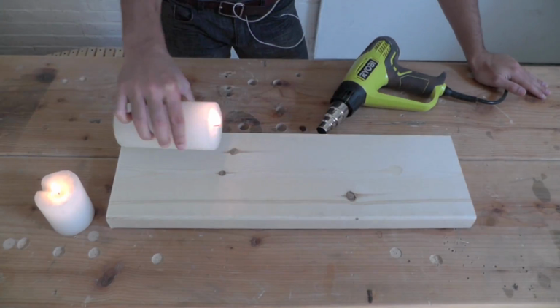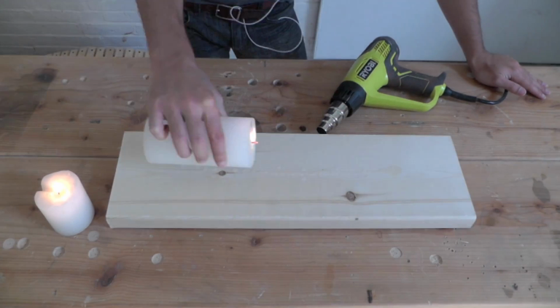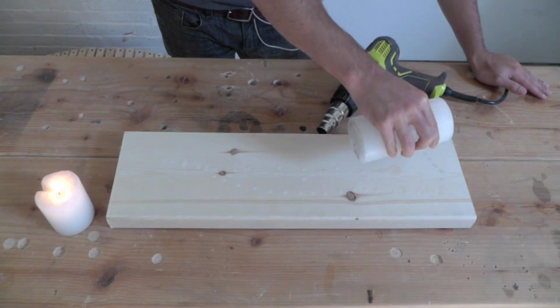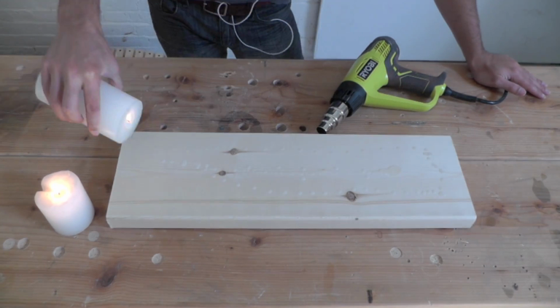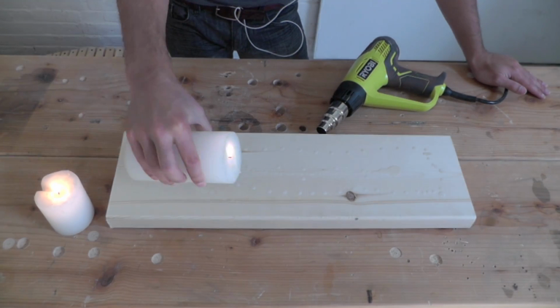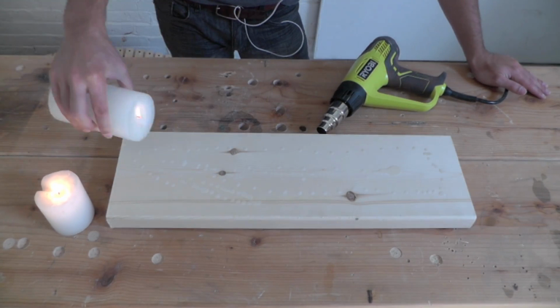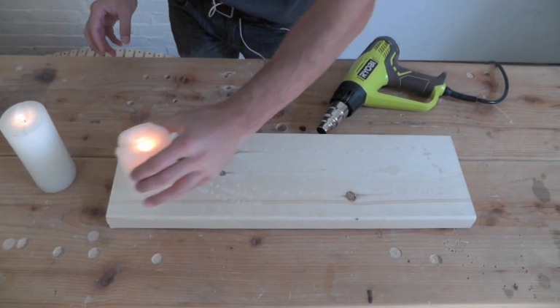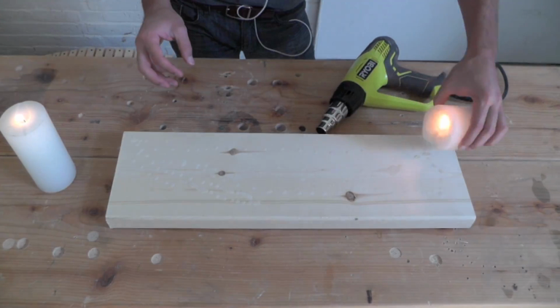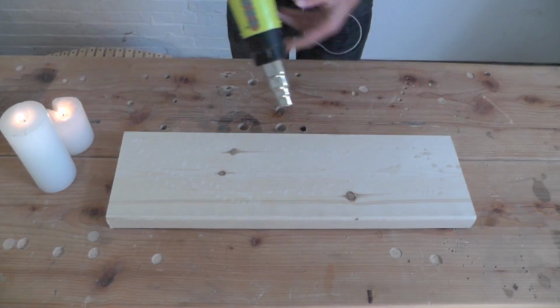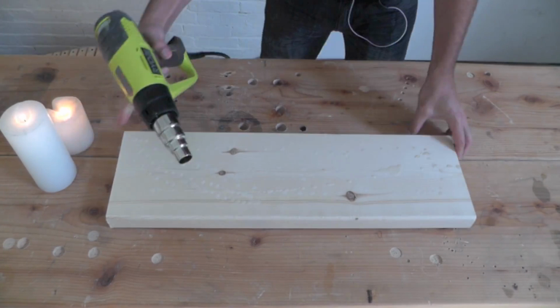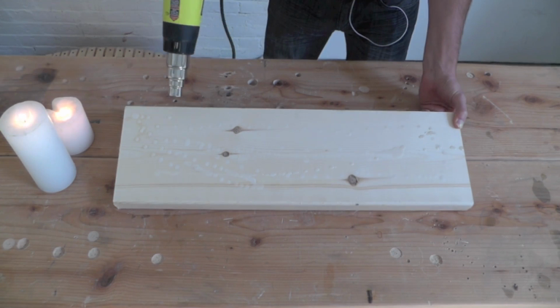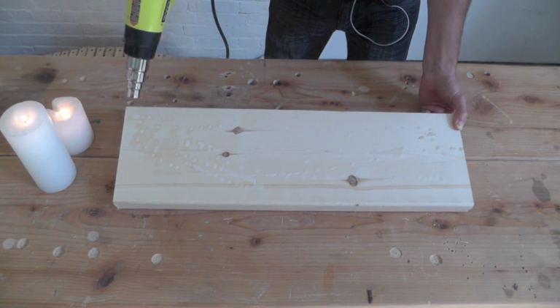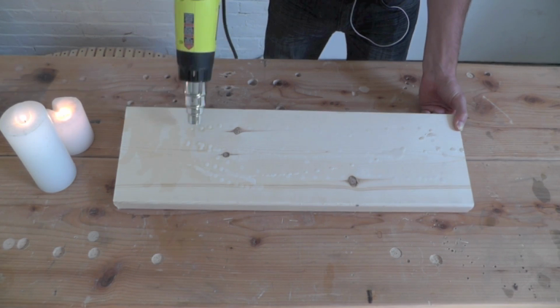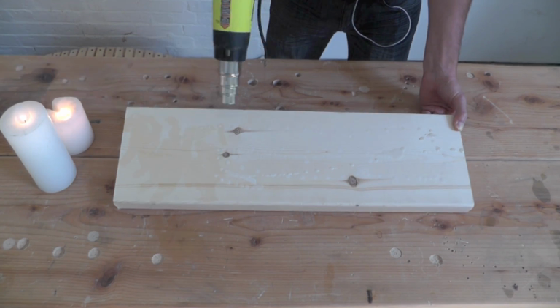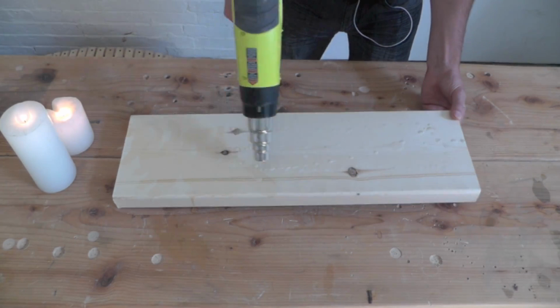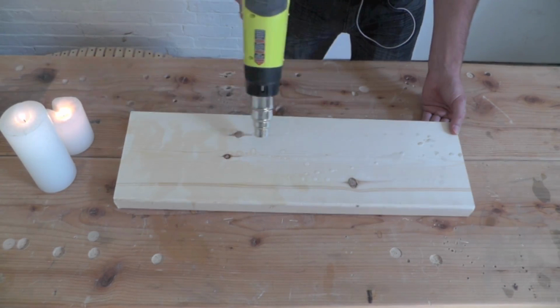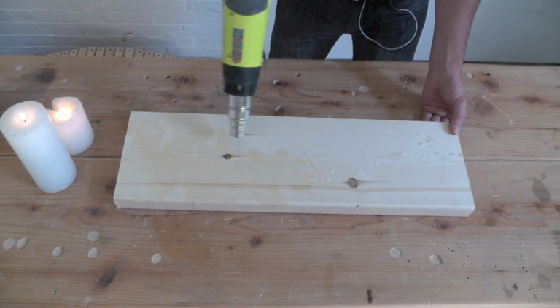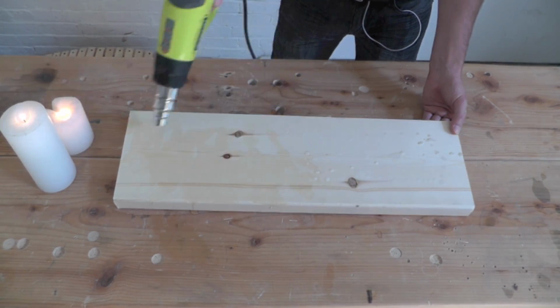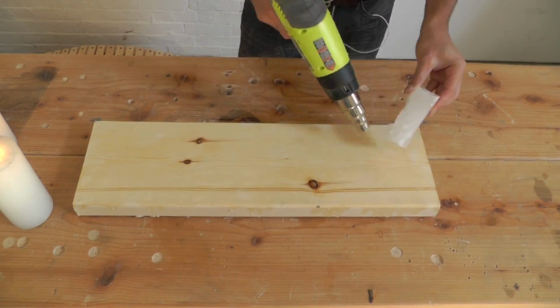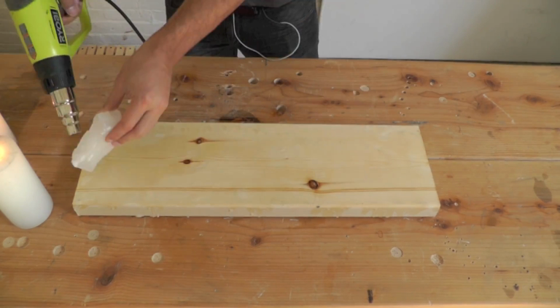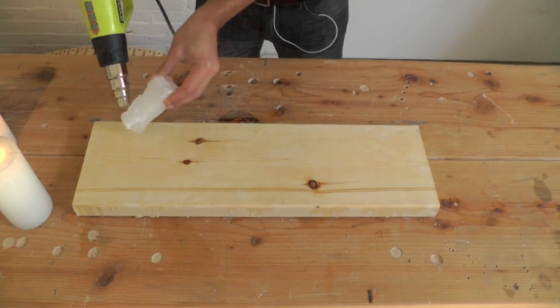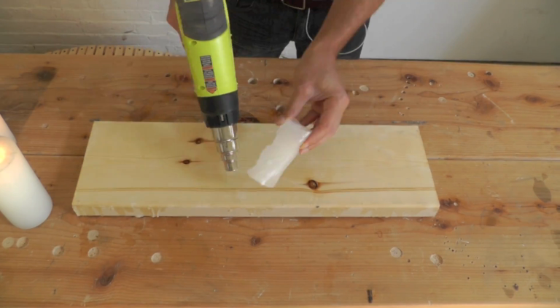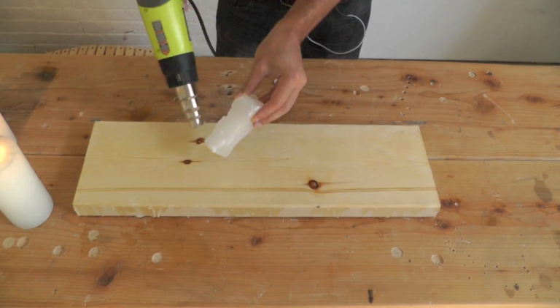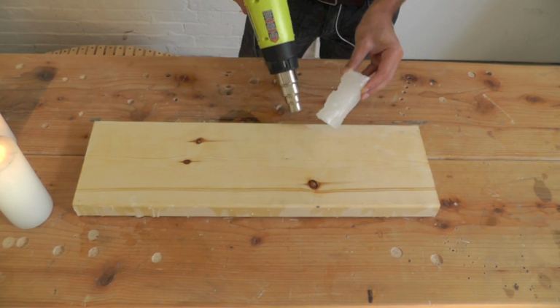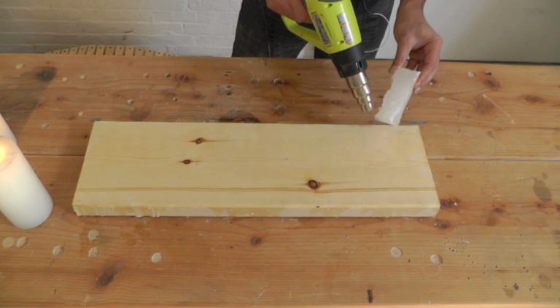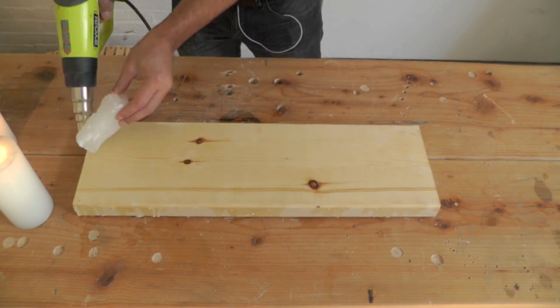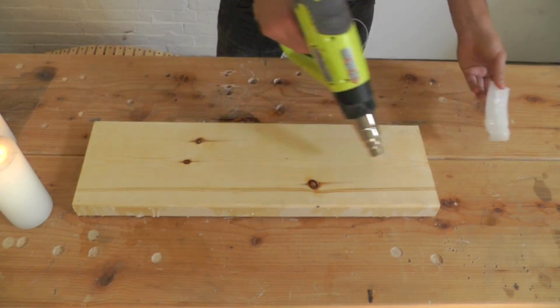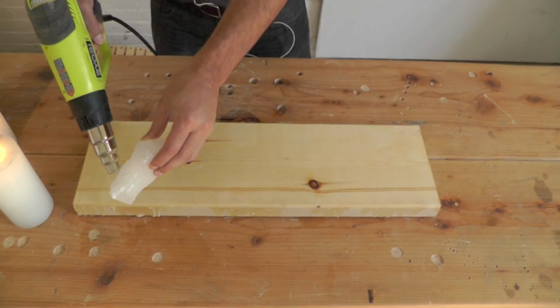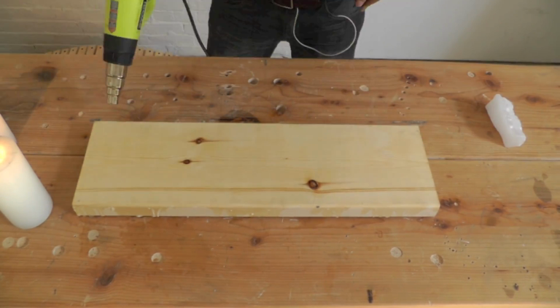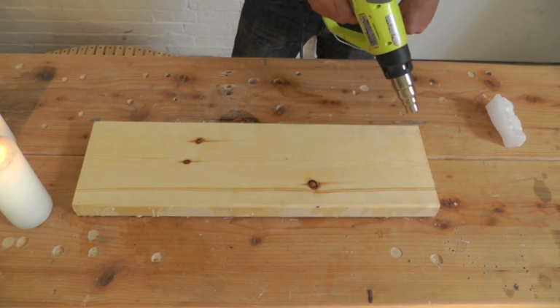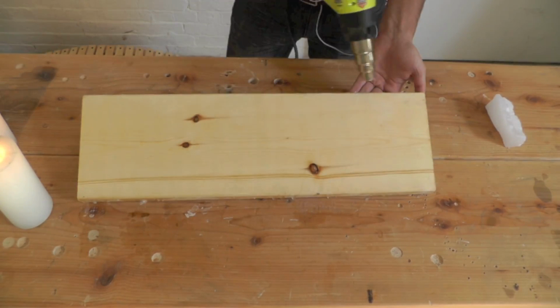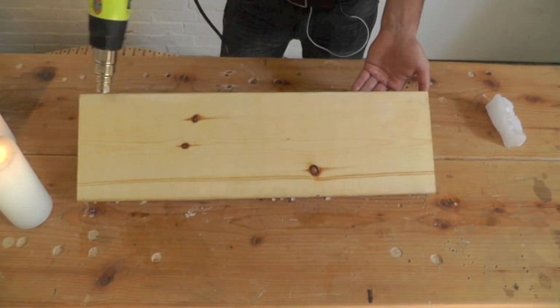I coated the 2x8s in wax to protect the wood — it also keeps the concrete from sticking to the mold. A heat gun or a hair dryer set to hot works well for spreading the wax around.